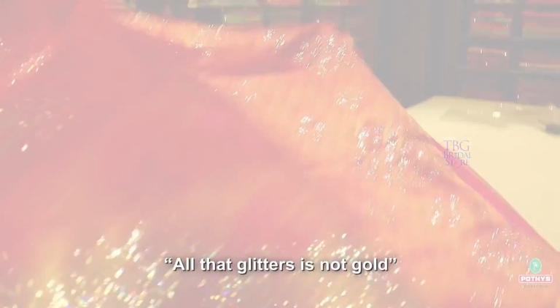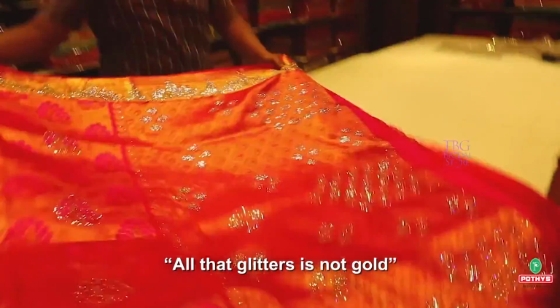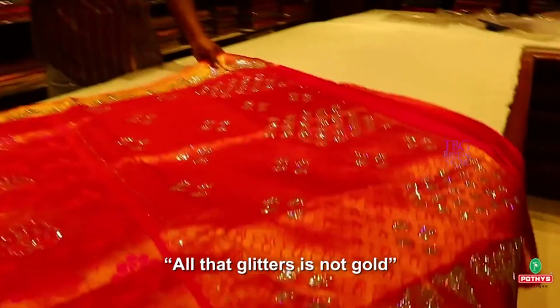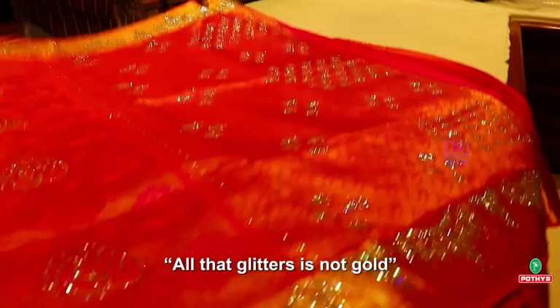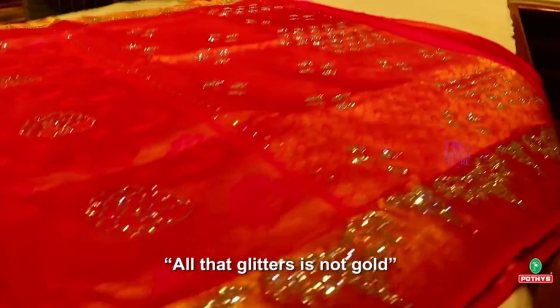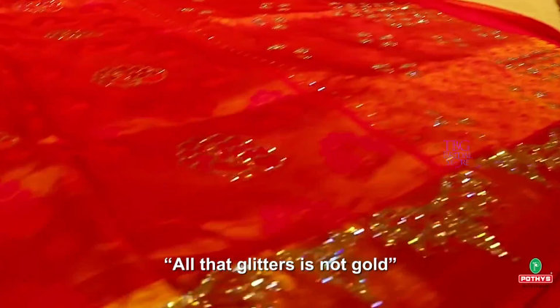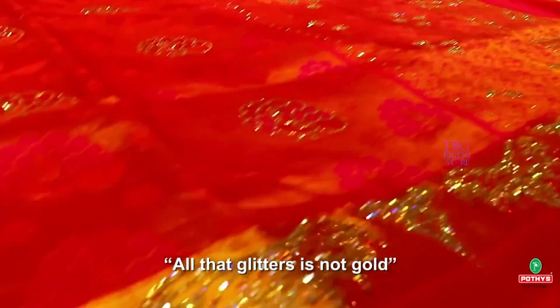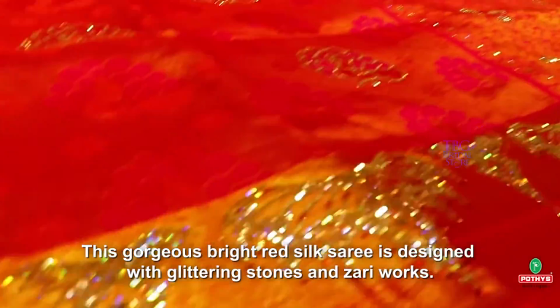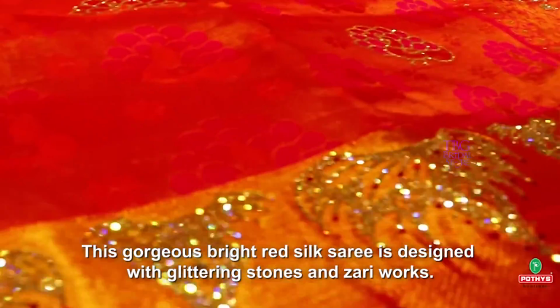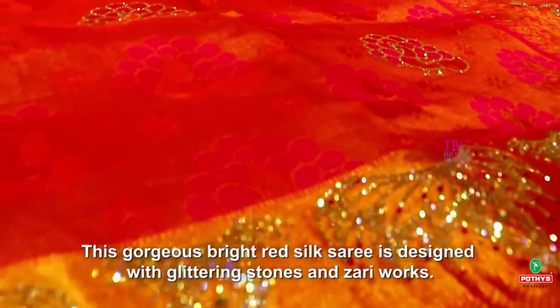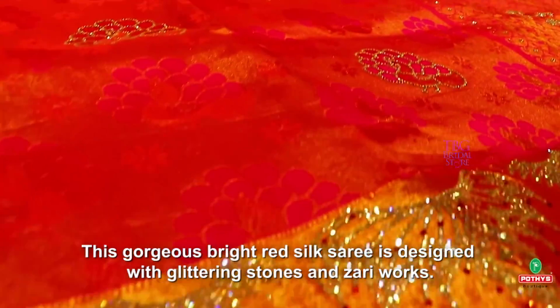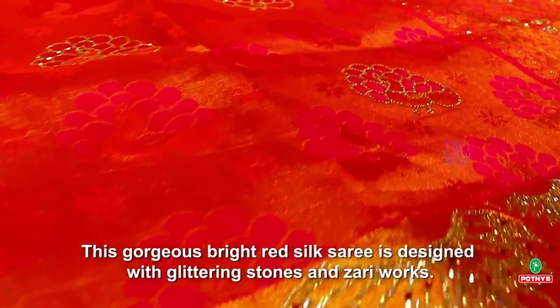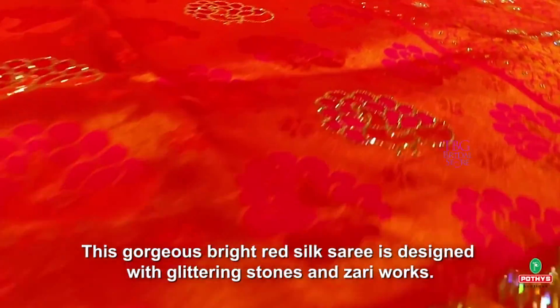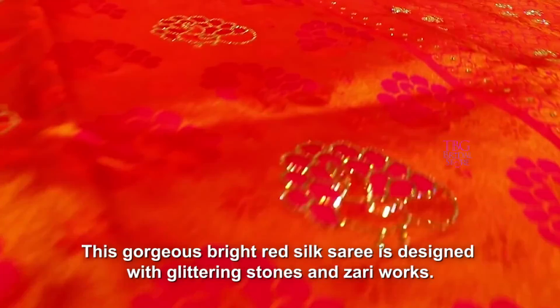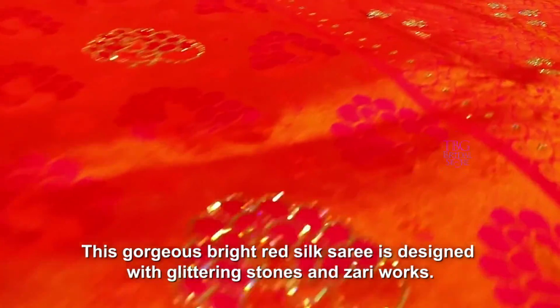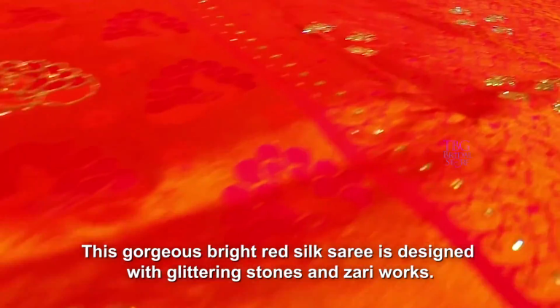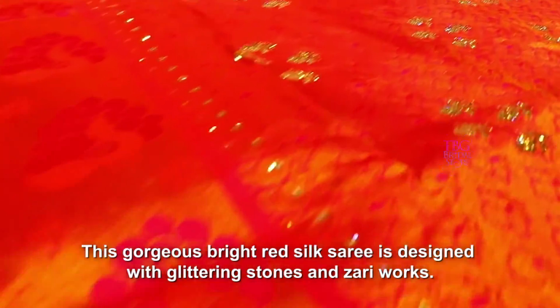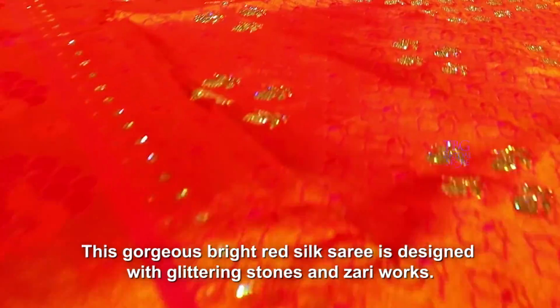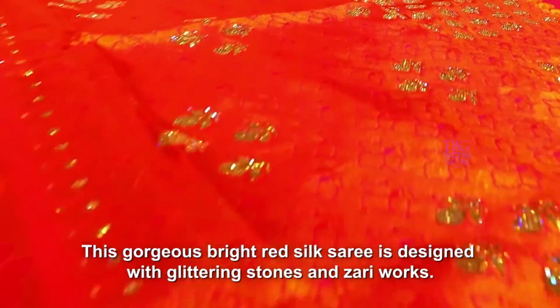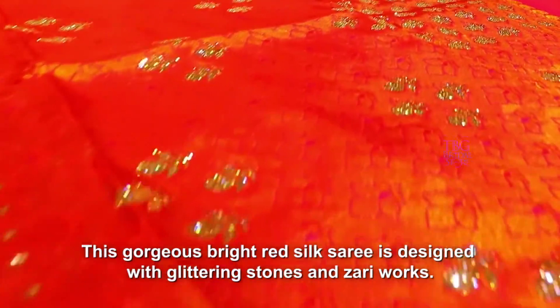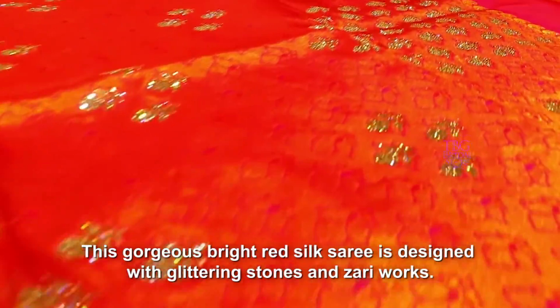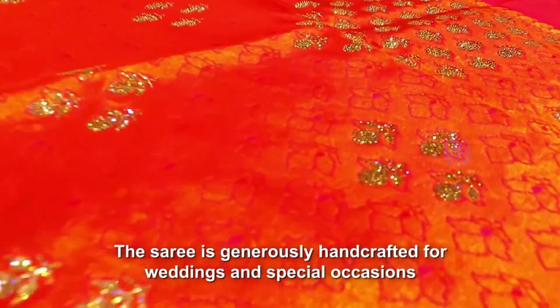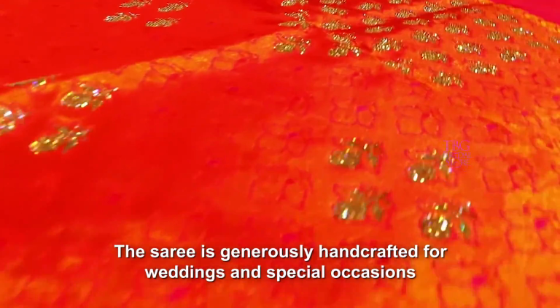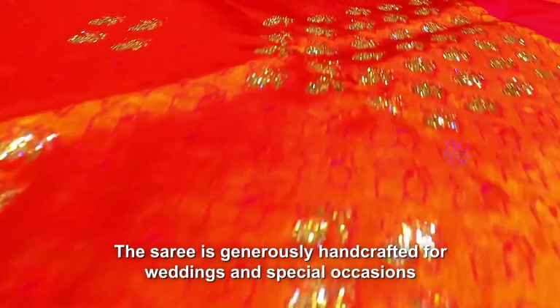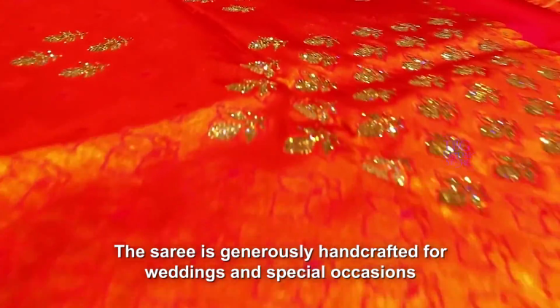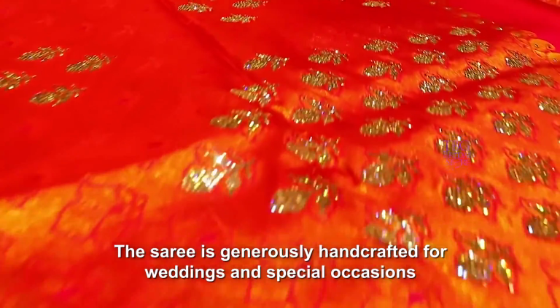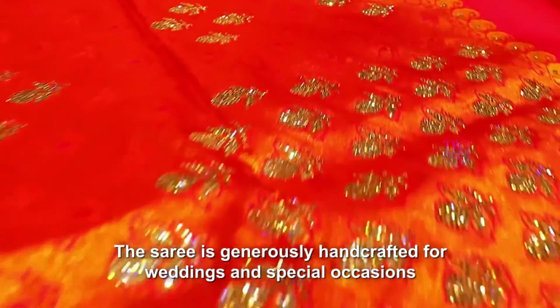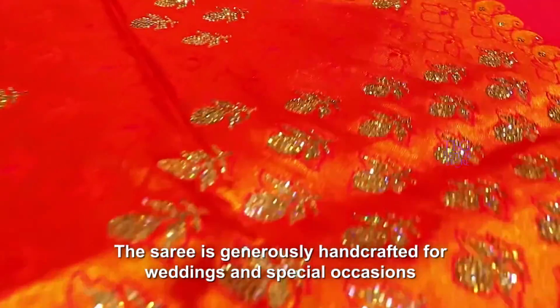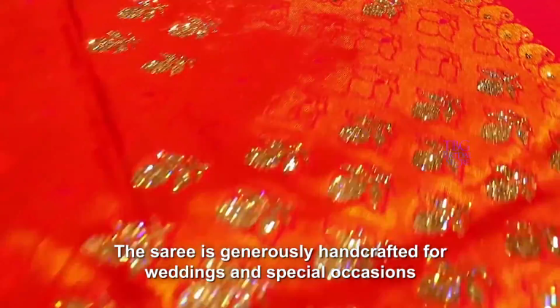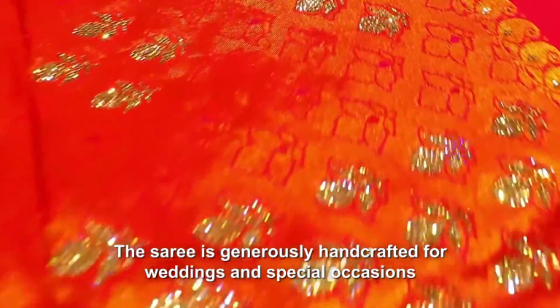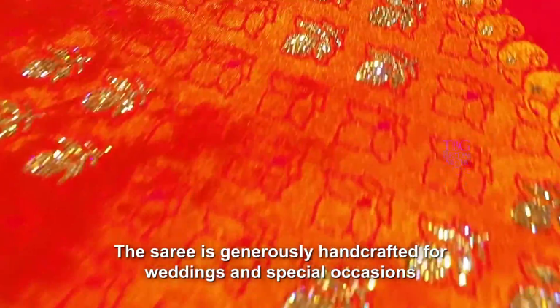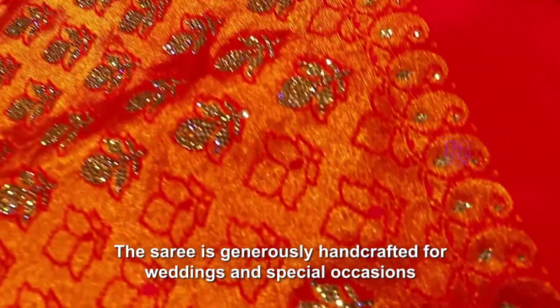All that glitters is not gold — this gorgeous bright red silk sari is designed with glittering stones and zari work. The sari is generously handcrafted for weddings and special occasions.